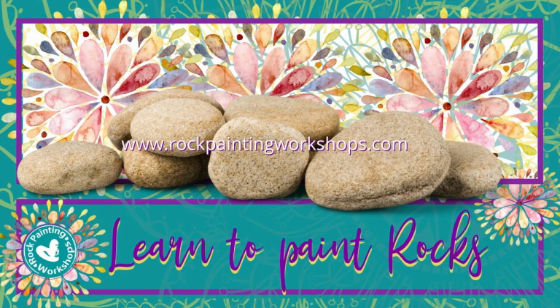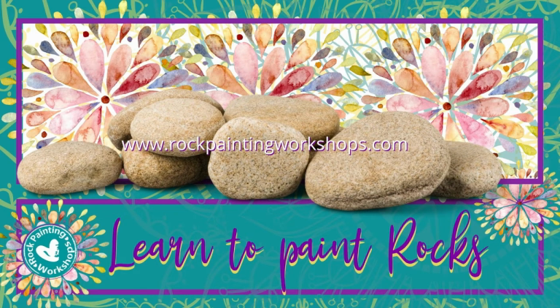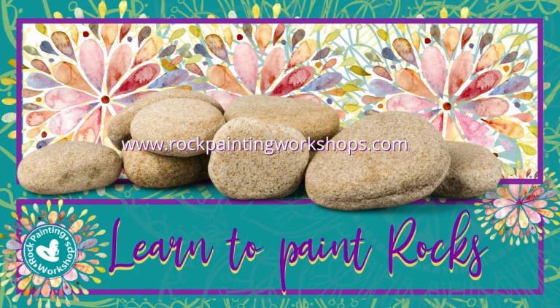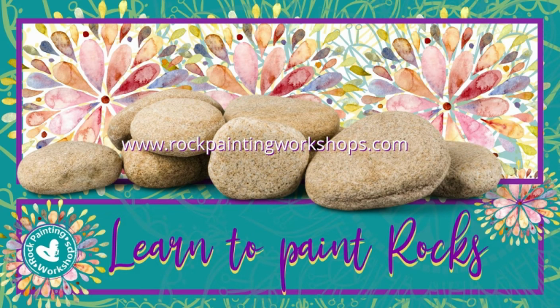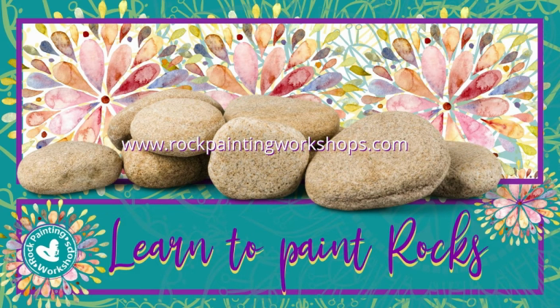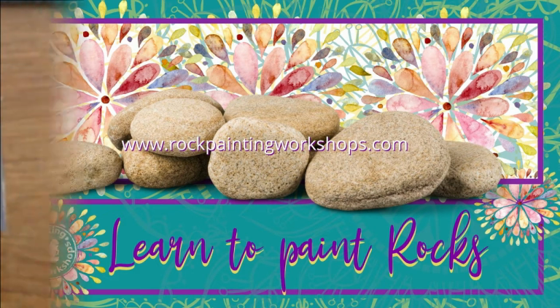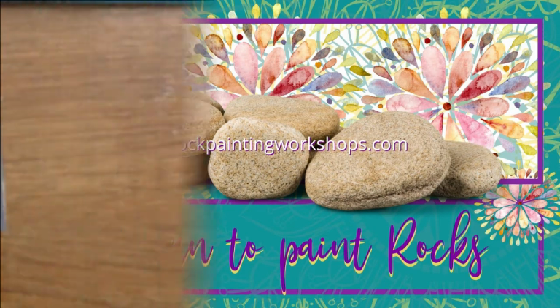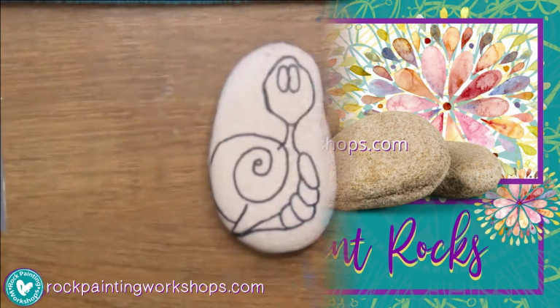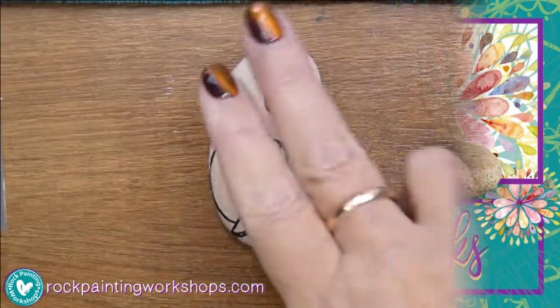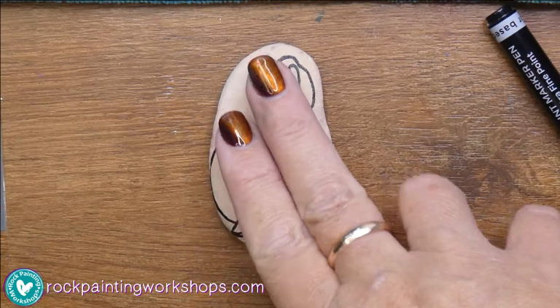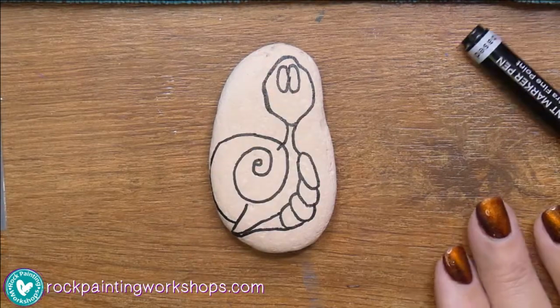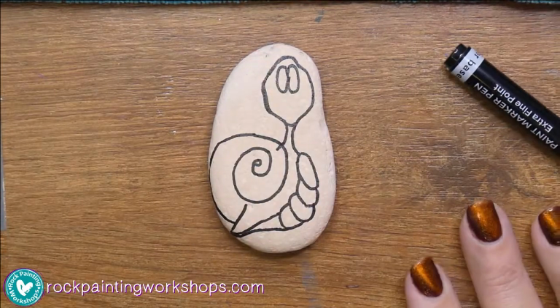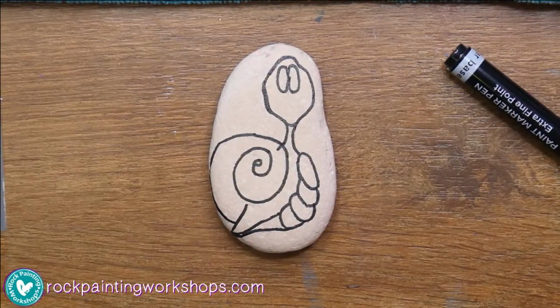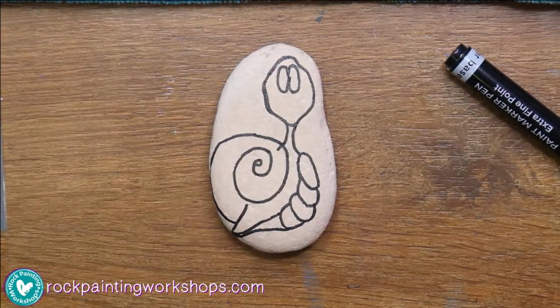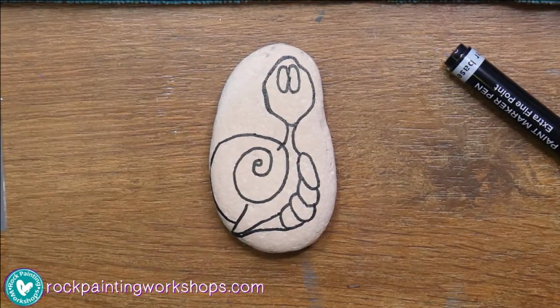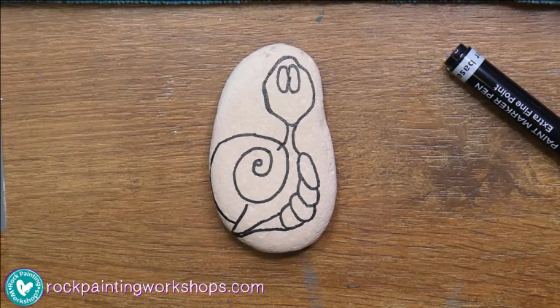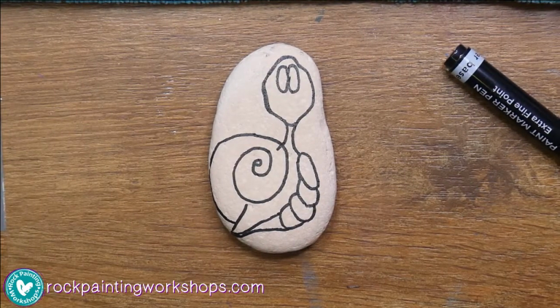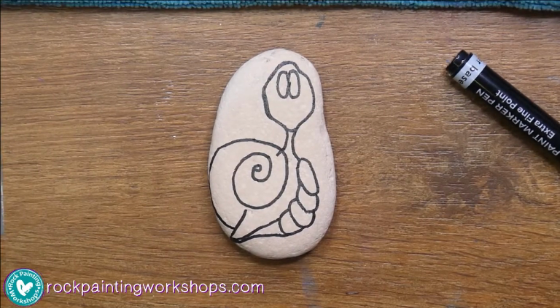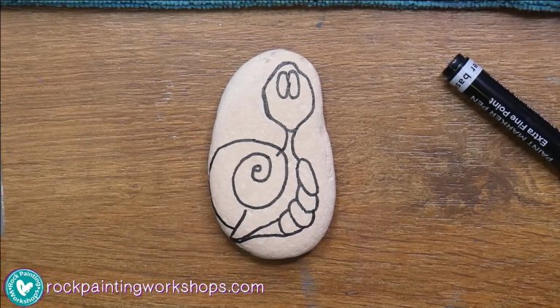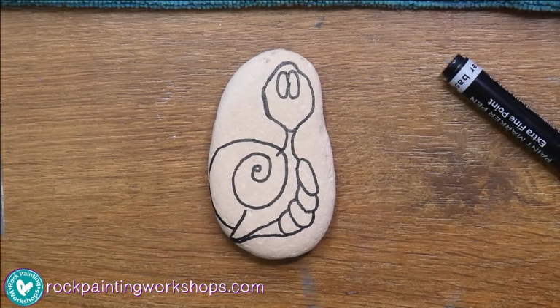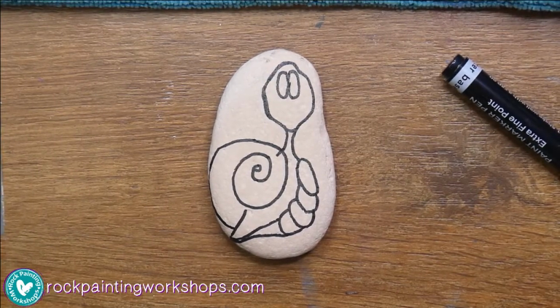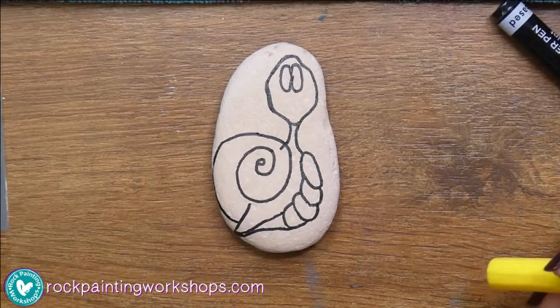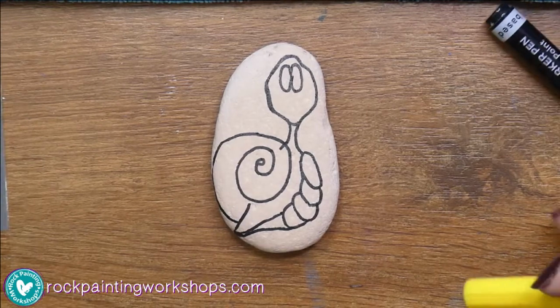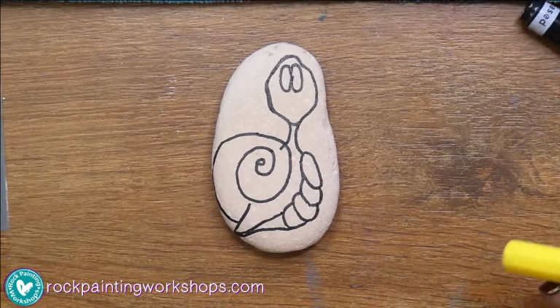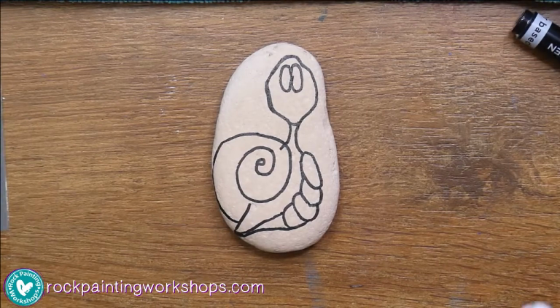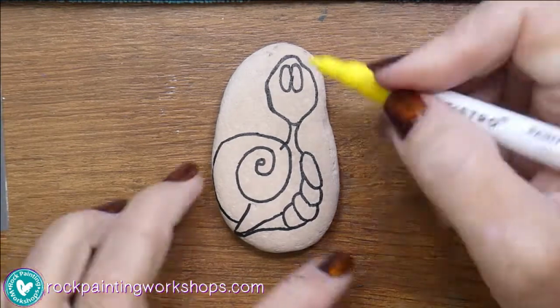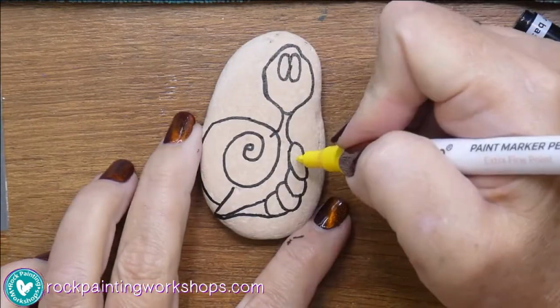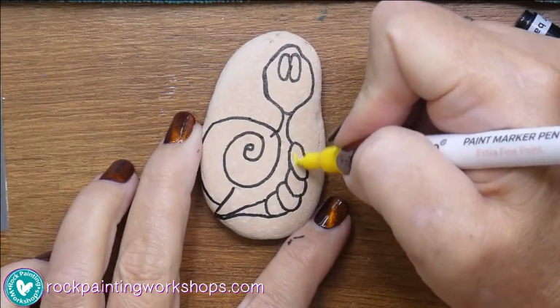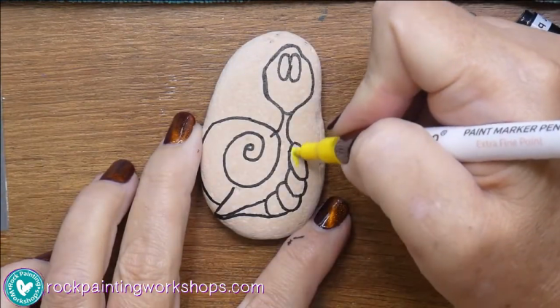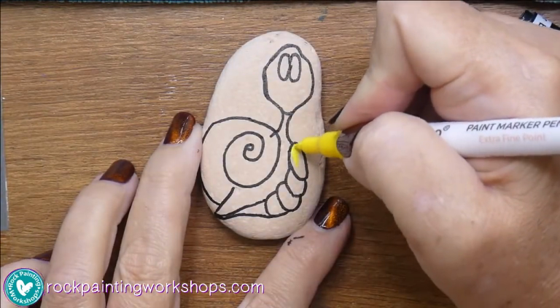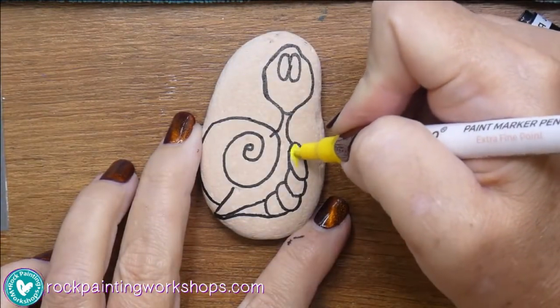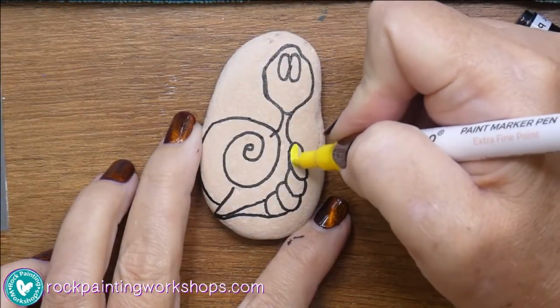Good morning Rockers! Welcome to Rock Painting Workshops. Today we are going to paint this cute little snail and I am doing things a little bit different today. I am going to be using my artistry pens.